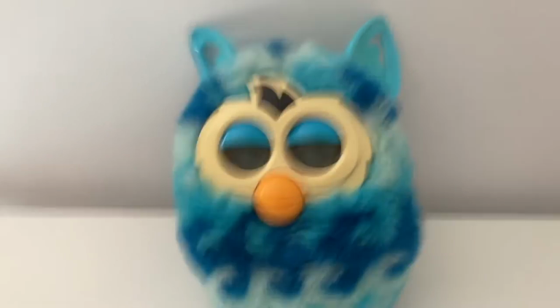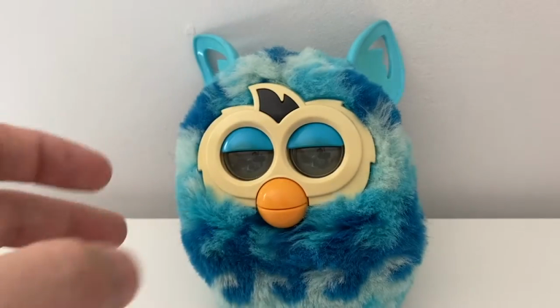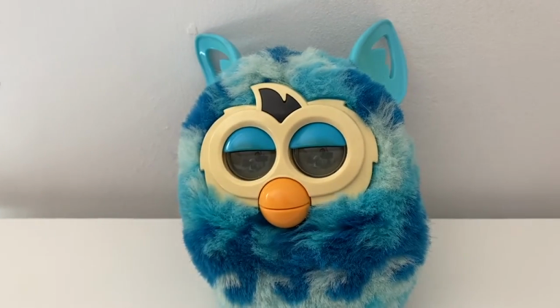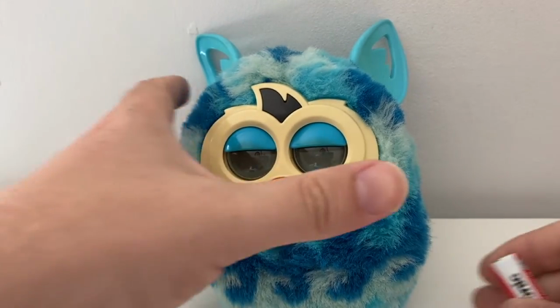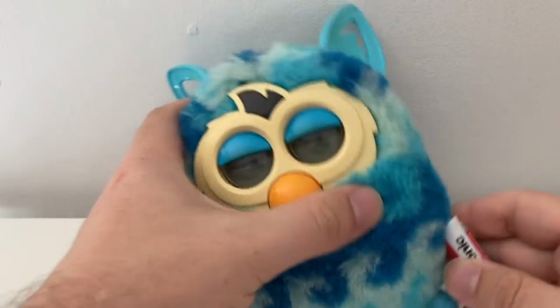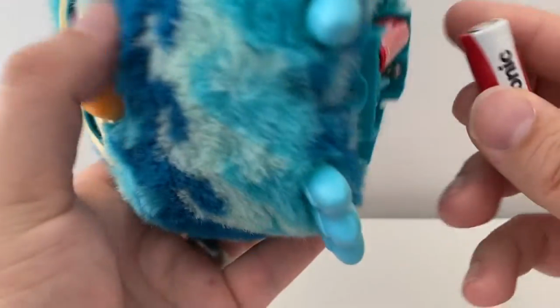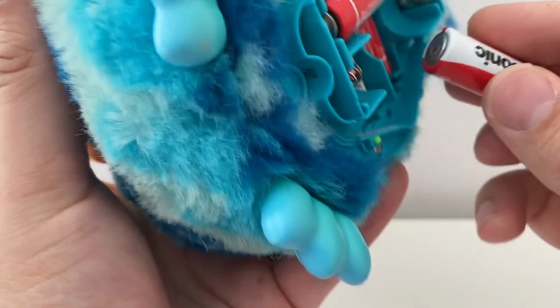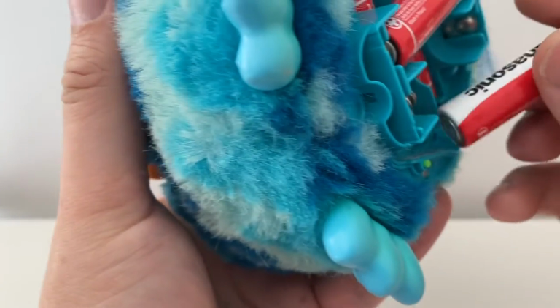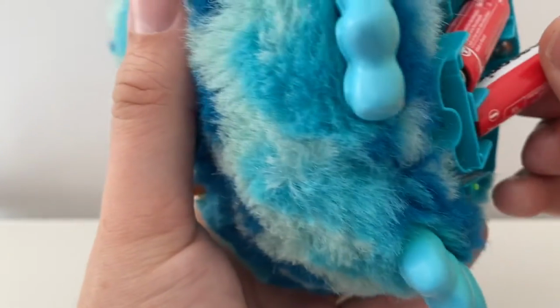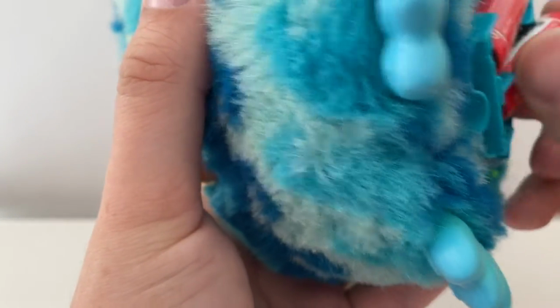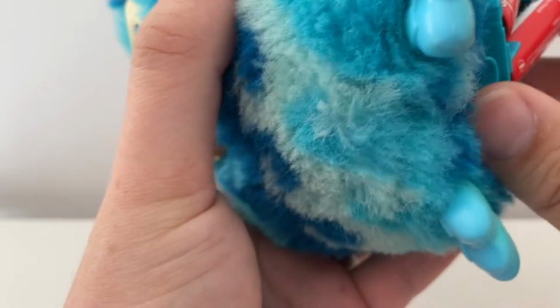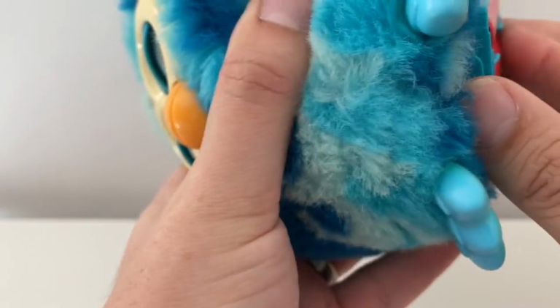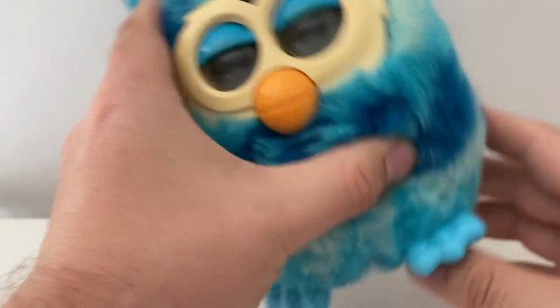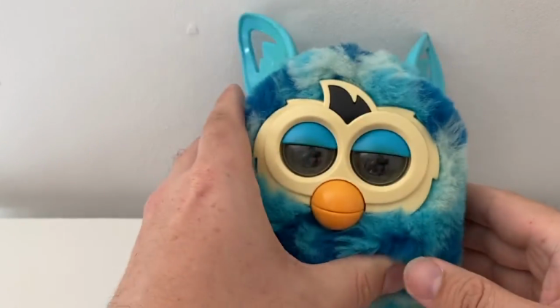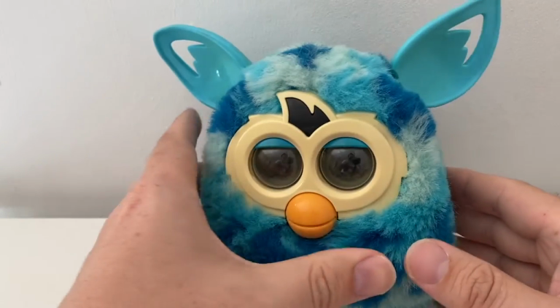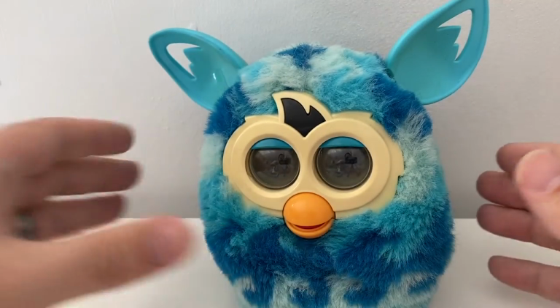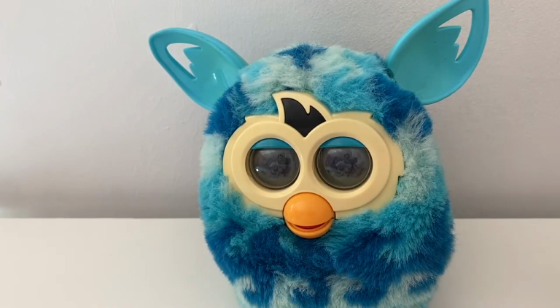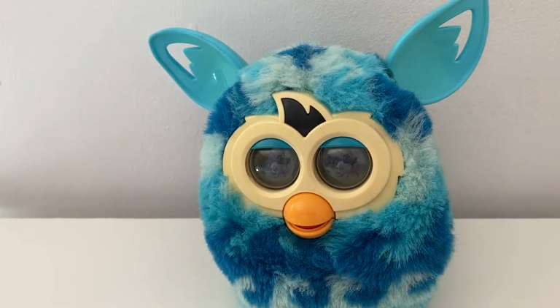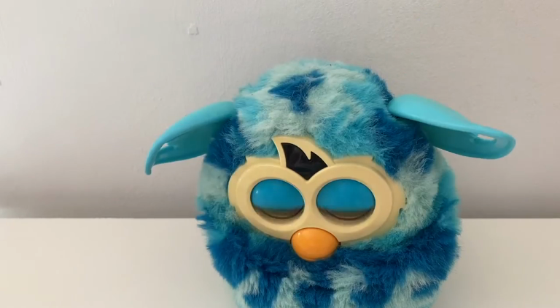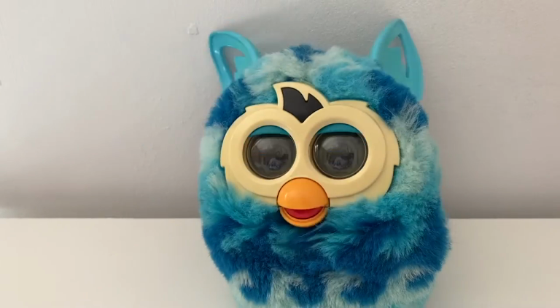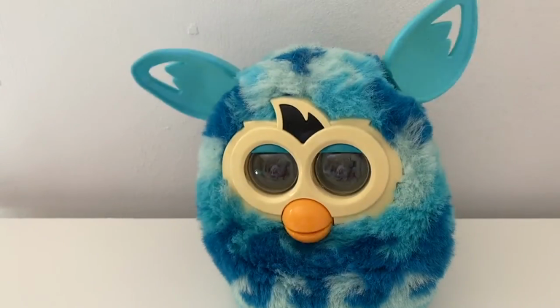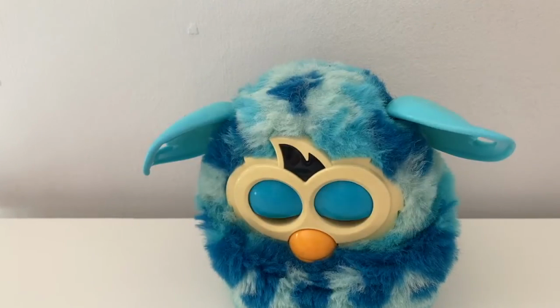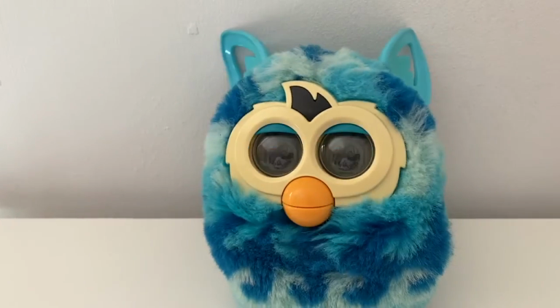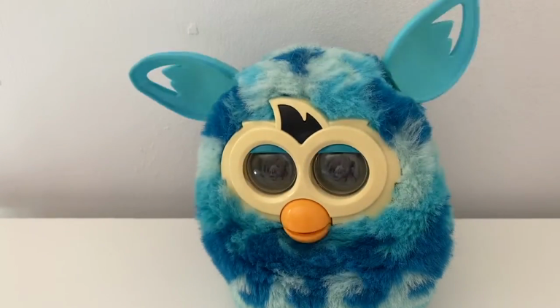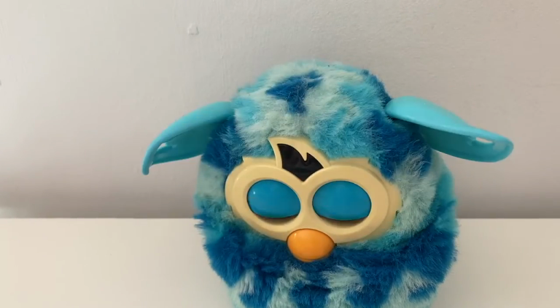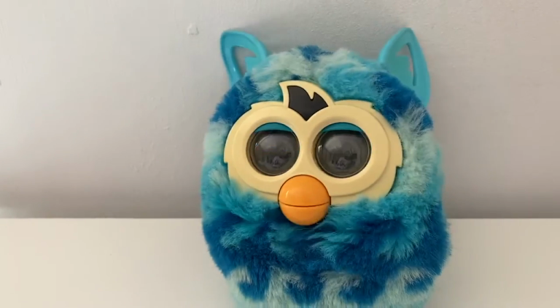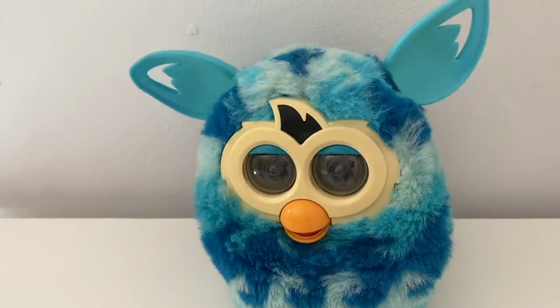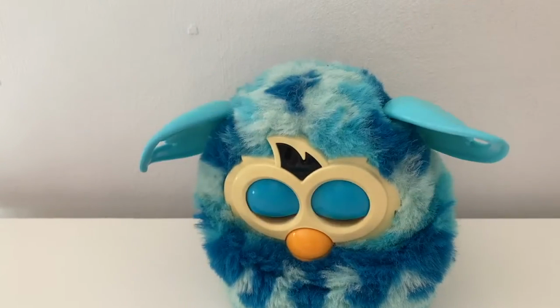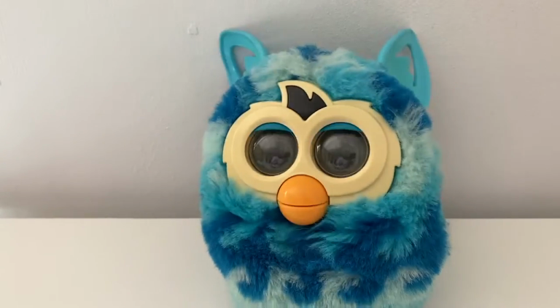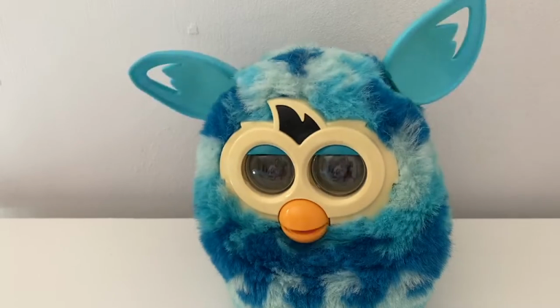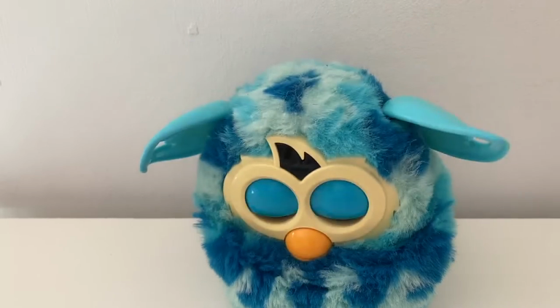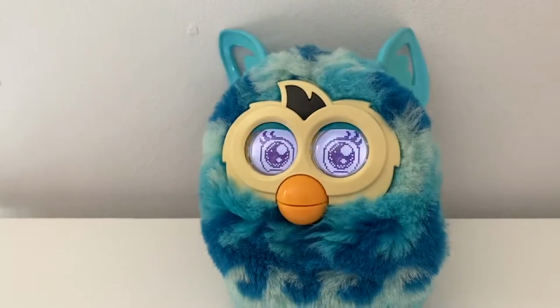I've recently found out that the app no longer actually works, so this is a nice defunct bit of technology. I'll put the battery in, and the second the battery goes in it goes off on one — apologies, it does look like it's having some small sort of seizure.